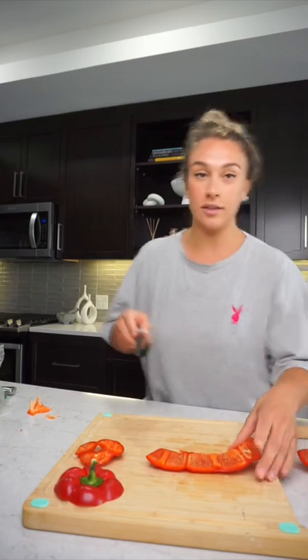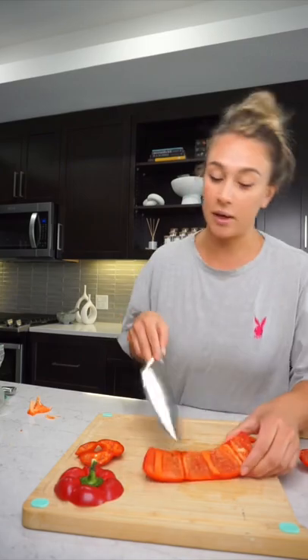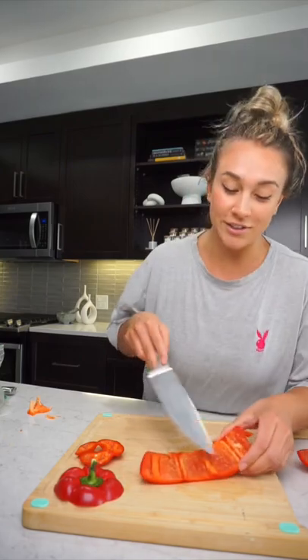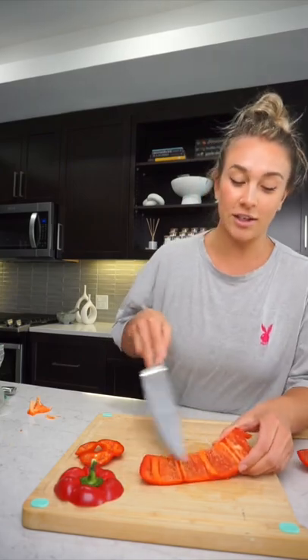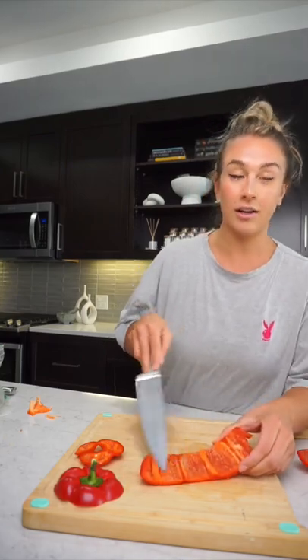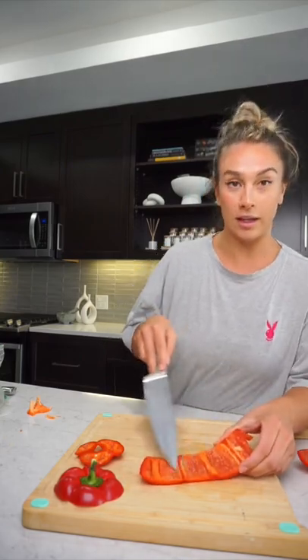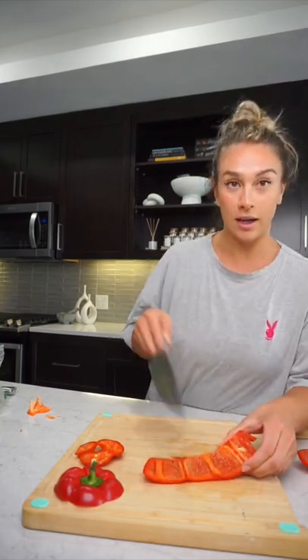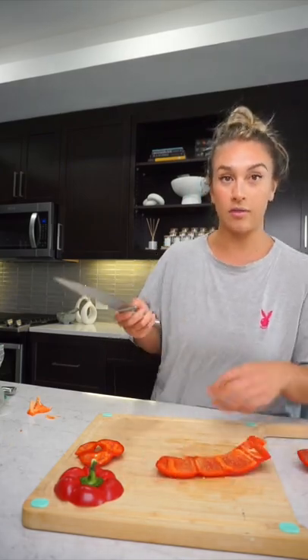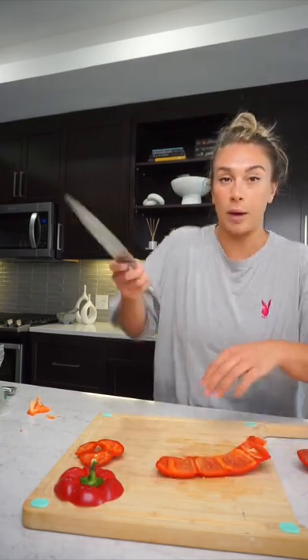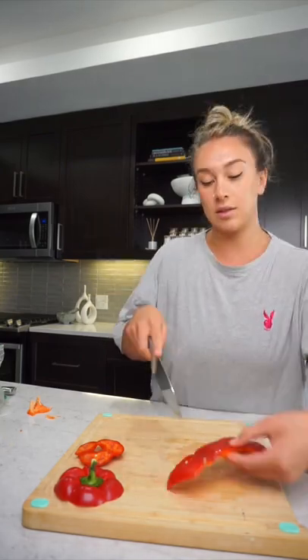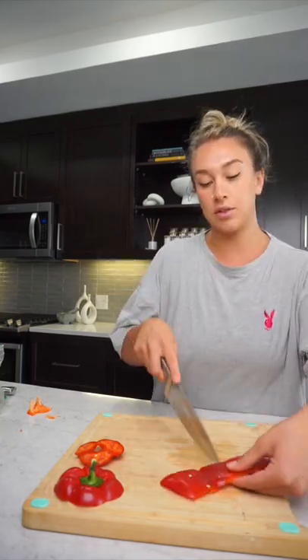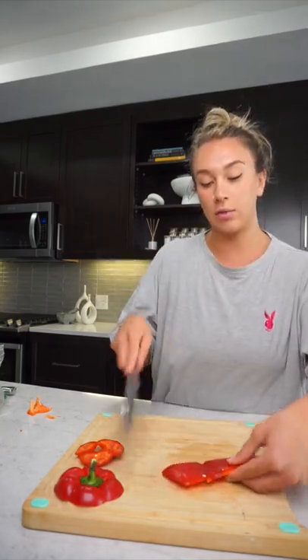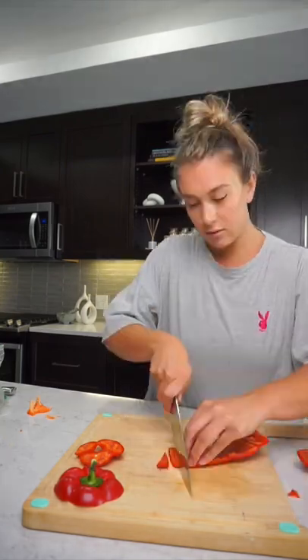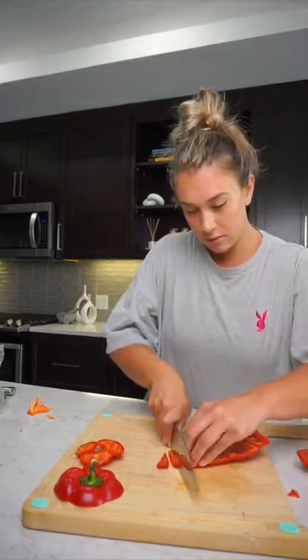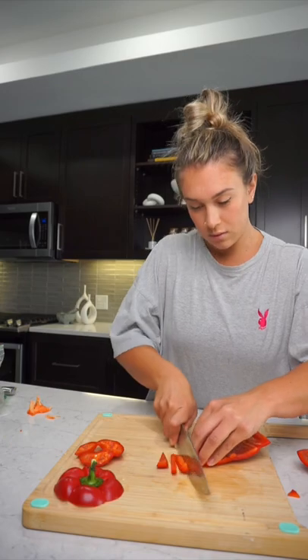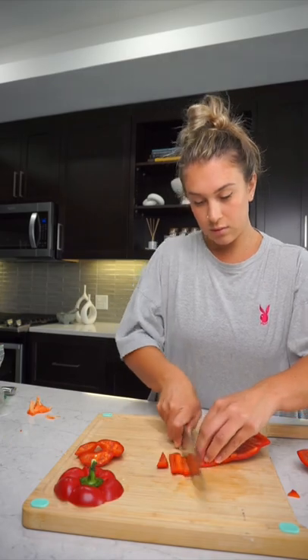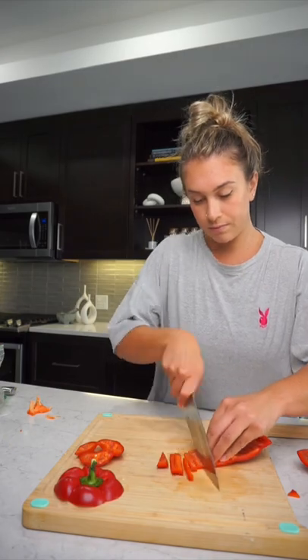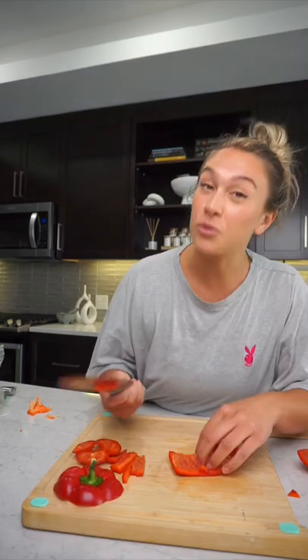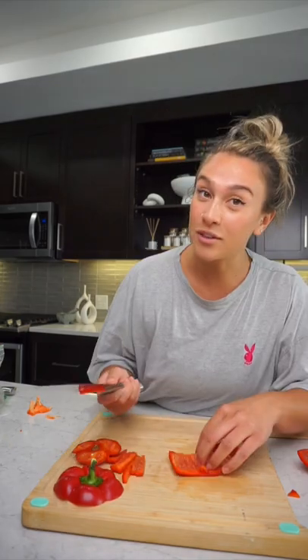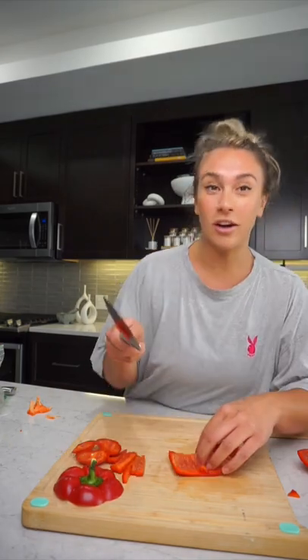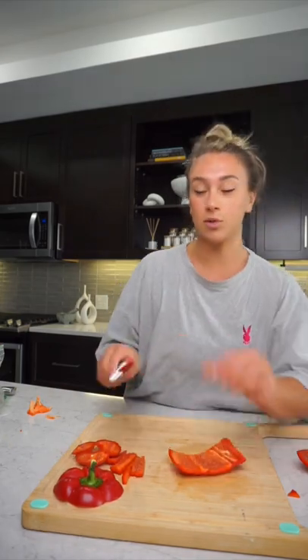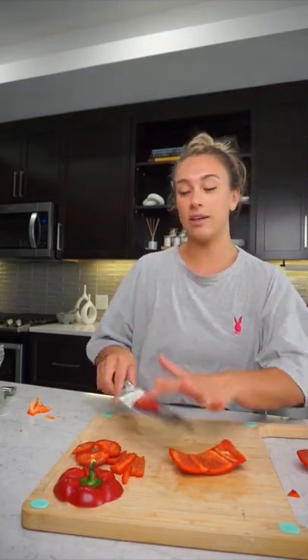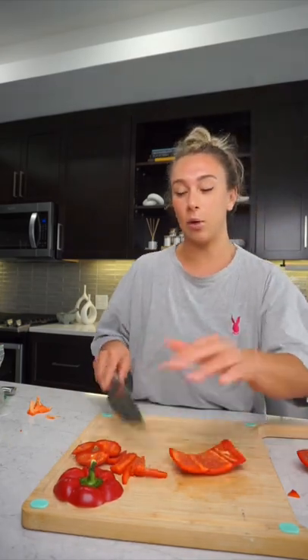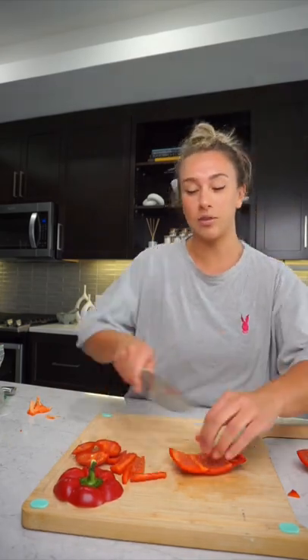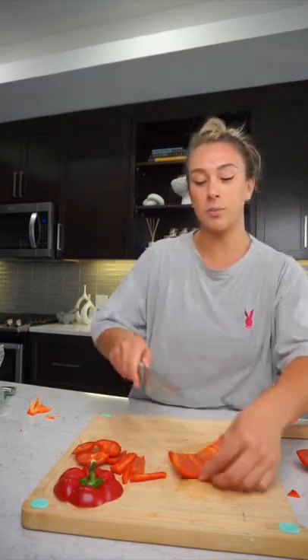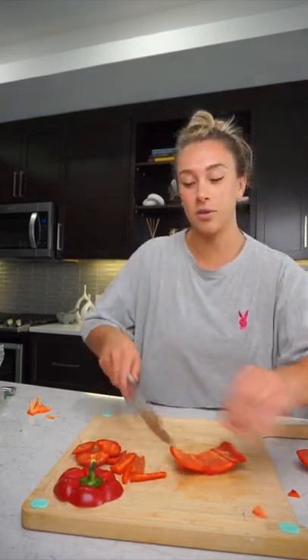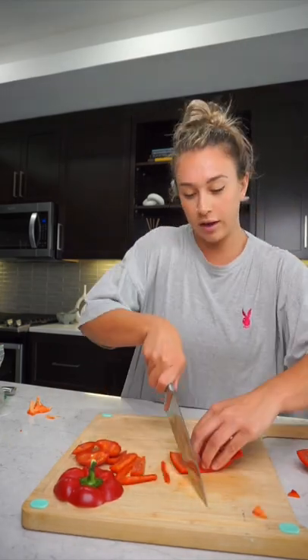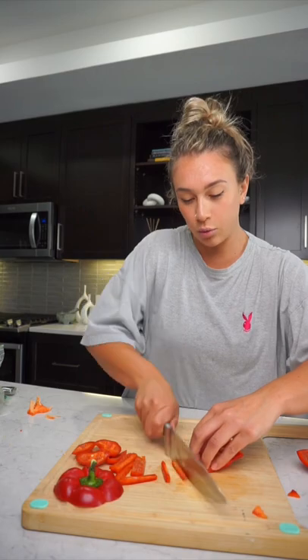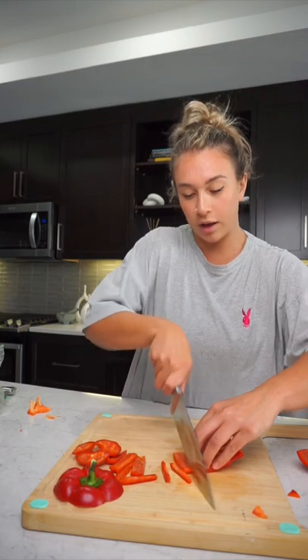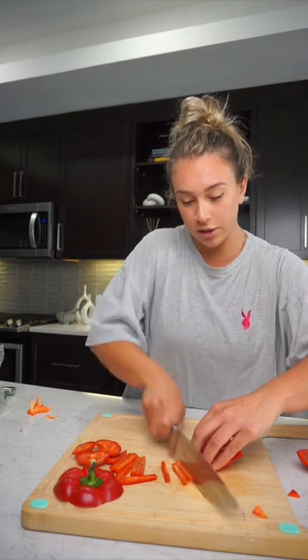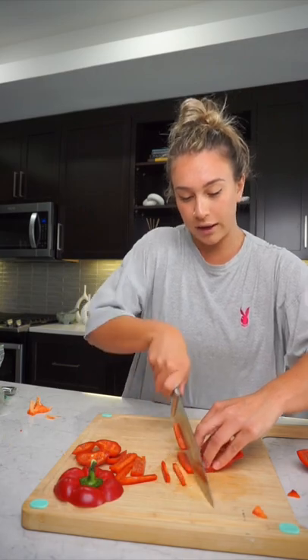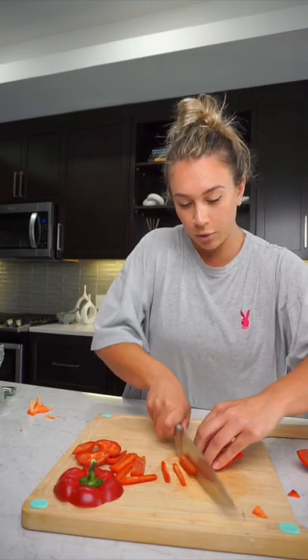It is much easier to cut on the inside of the bell pepper as opposed to the outside. Just want to make sure your hand is holding down the bell pepper as much as possible. You can kind of do rocking motions back and forth.